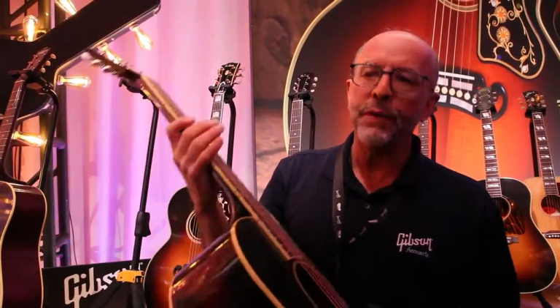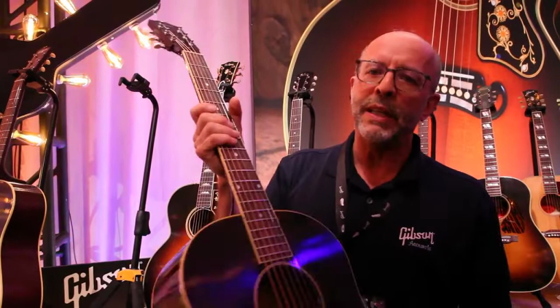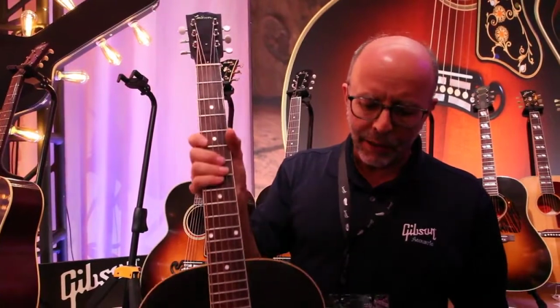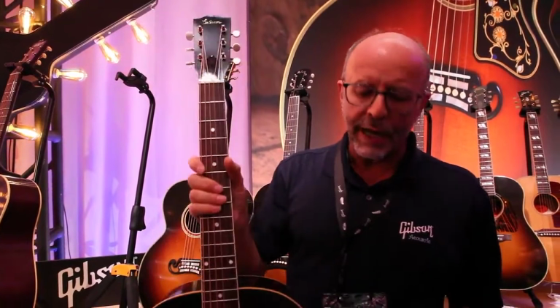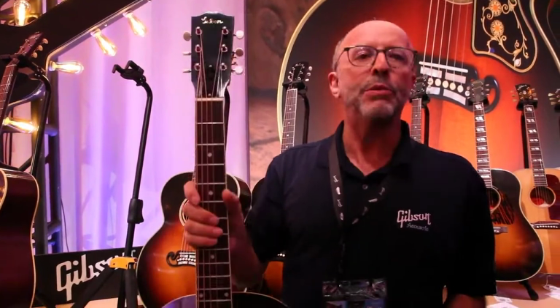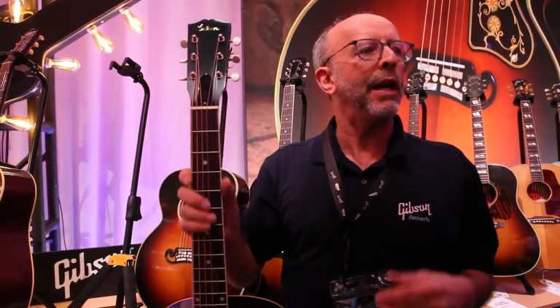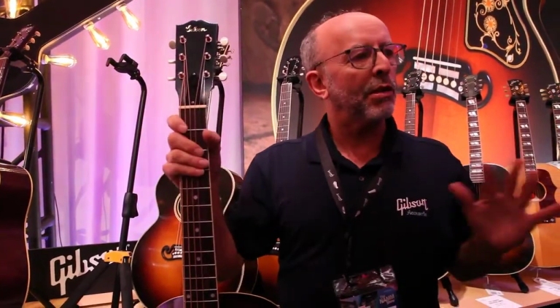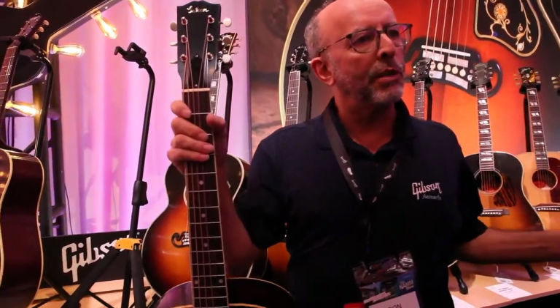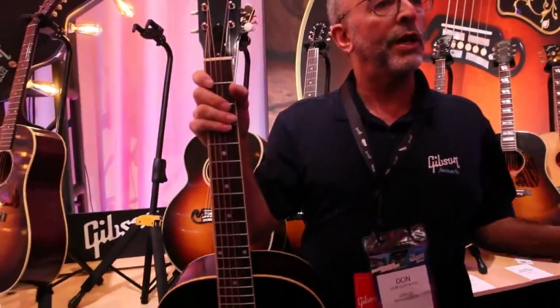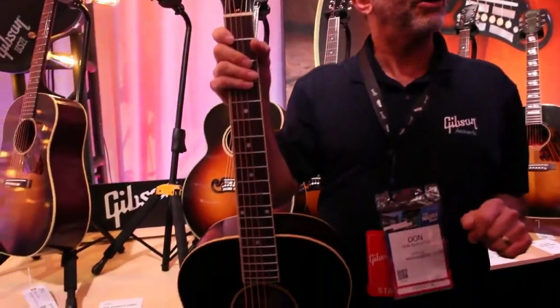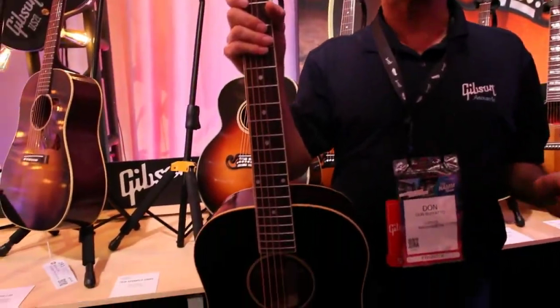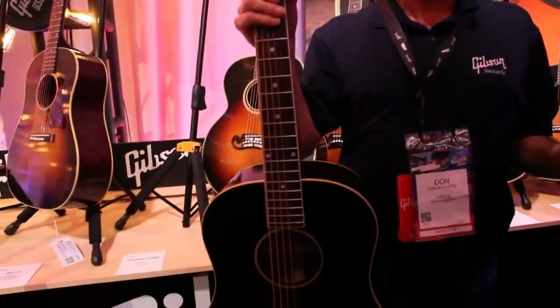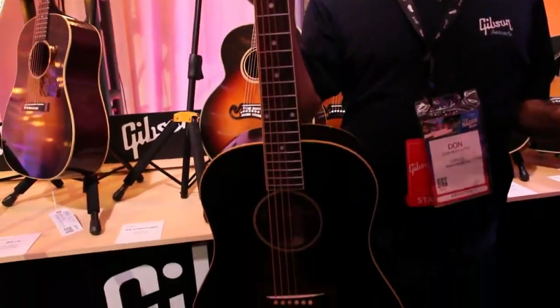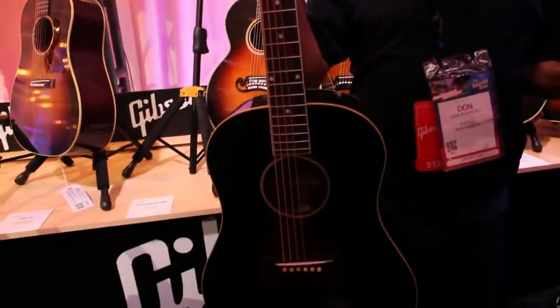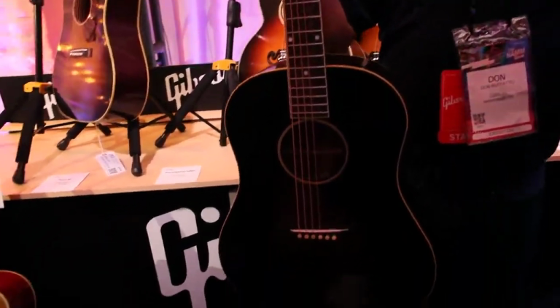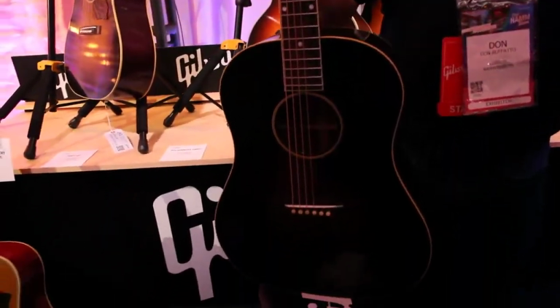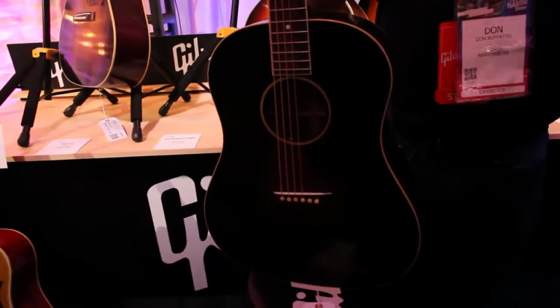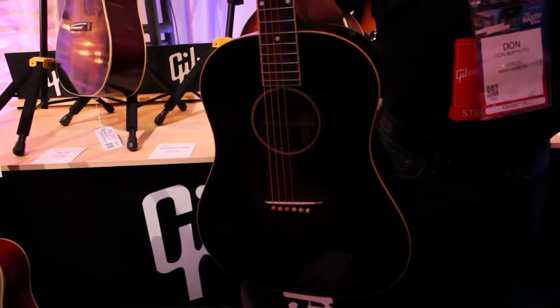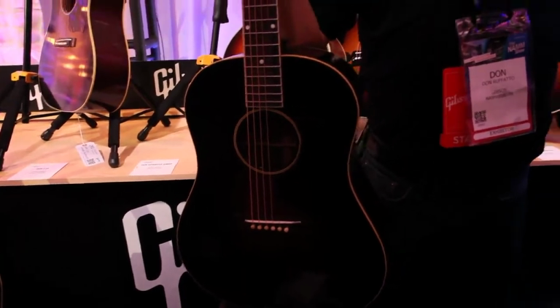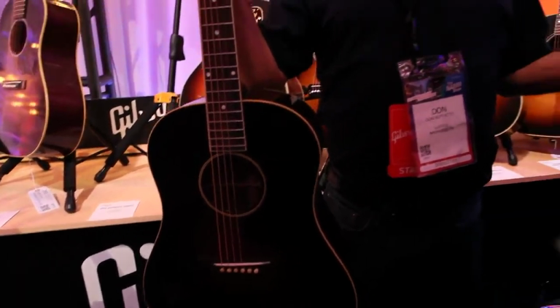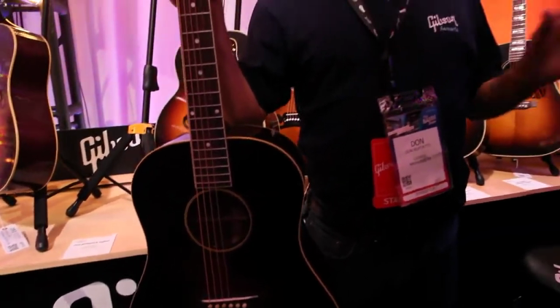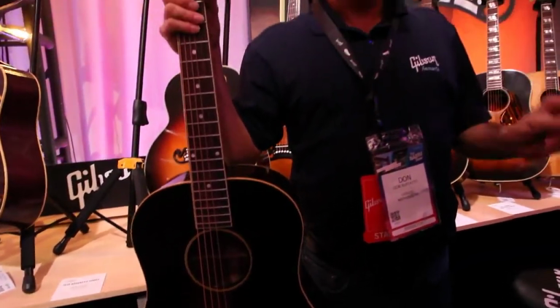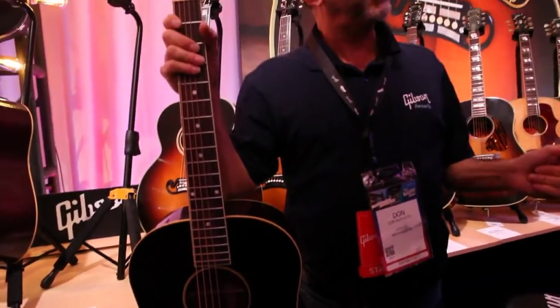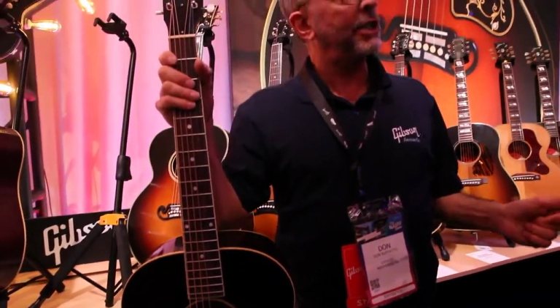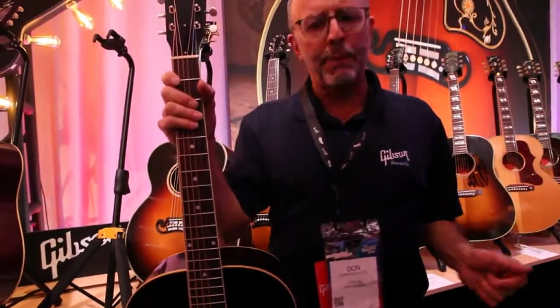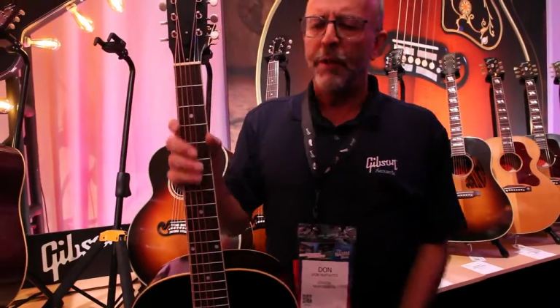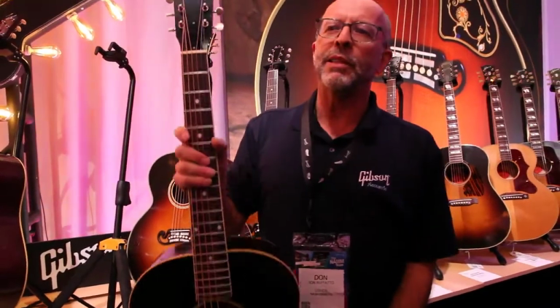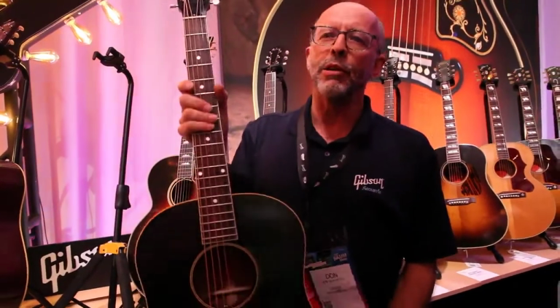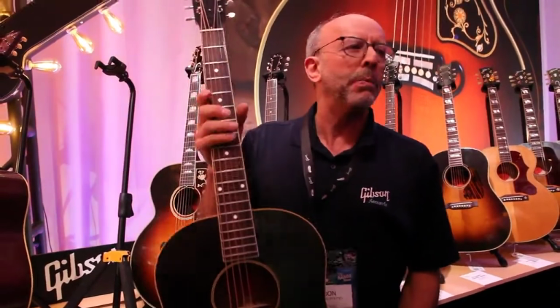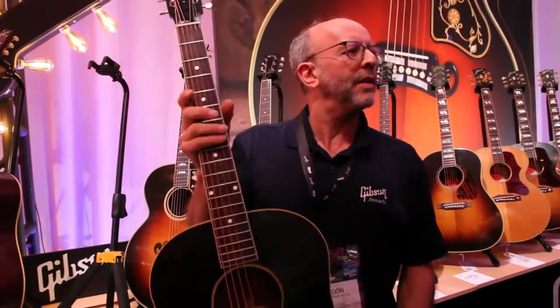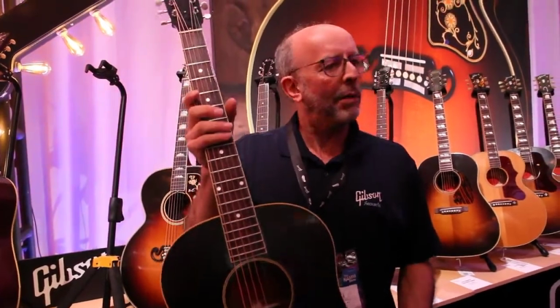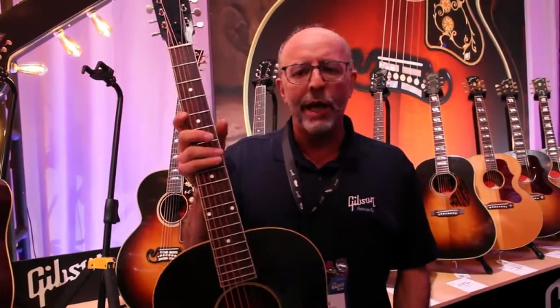The entire line has some similarities across the board. They all use thermally aged tops — other companies call it torrified, artificially aged tops. It makes the guitars responsive, makes them lighter.